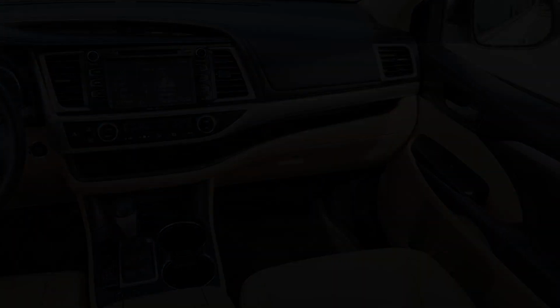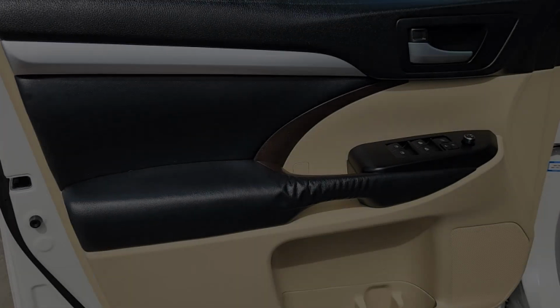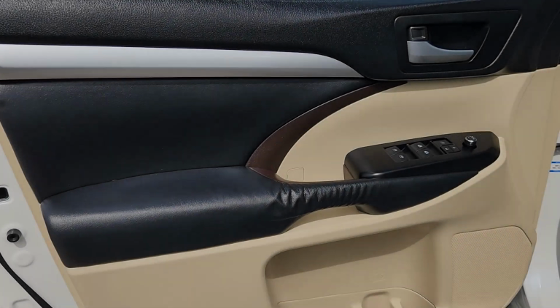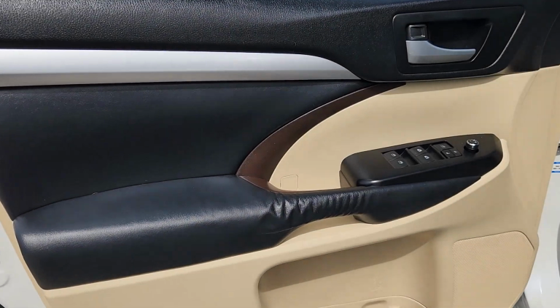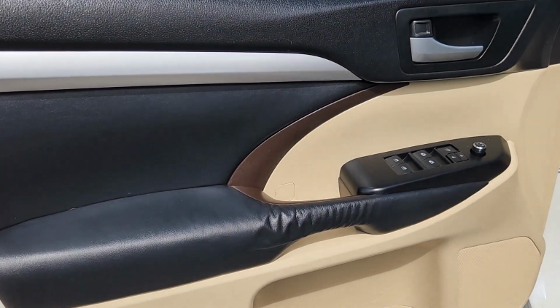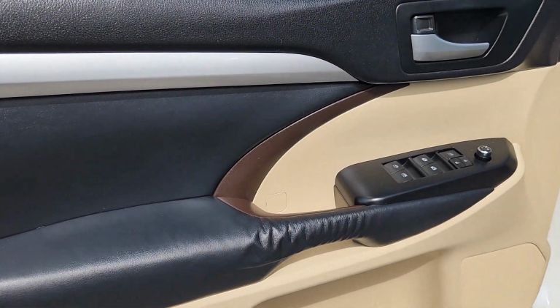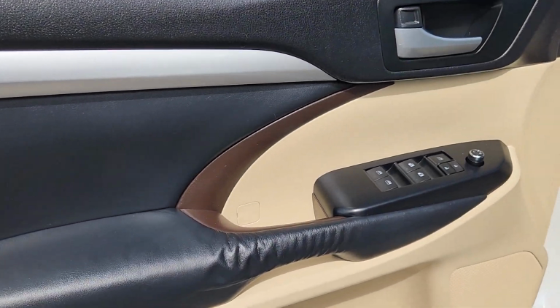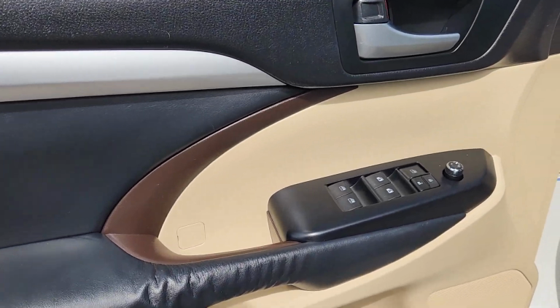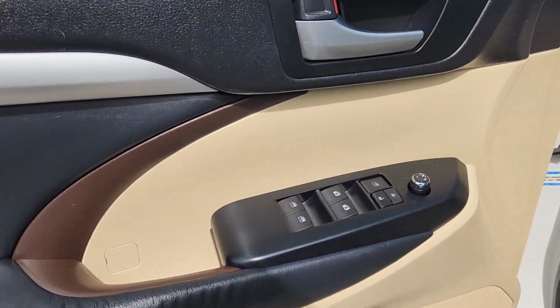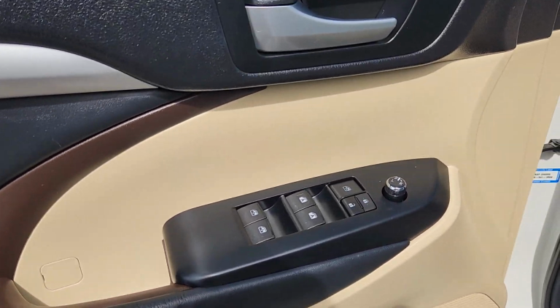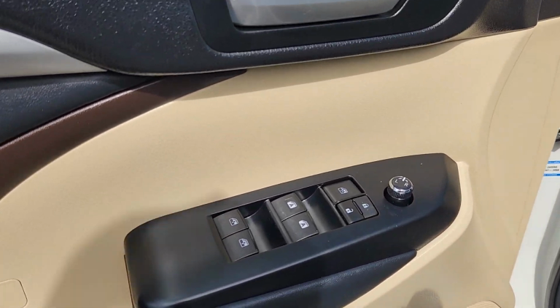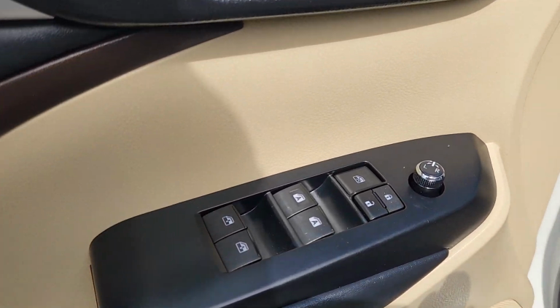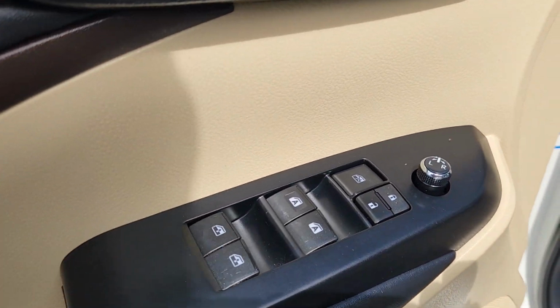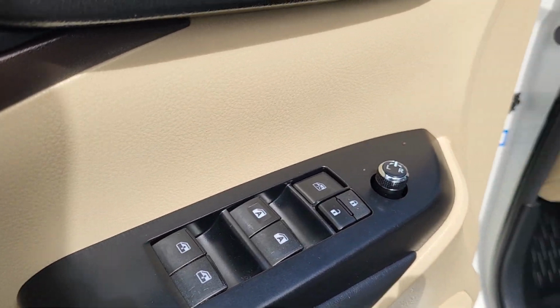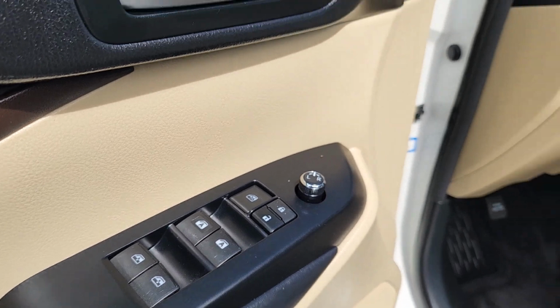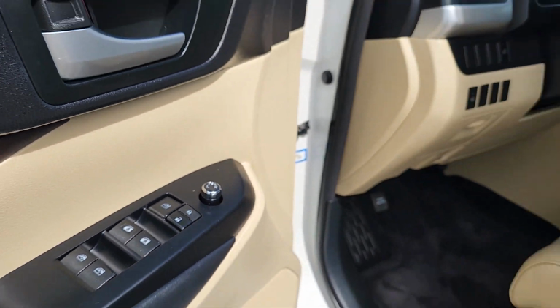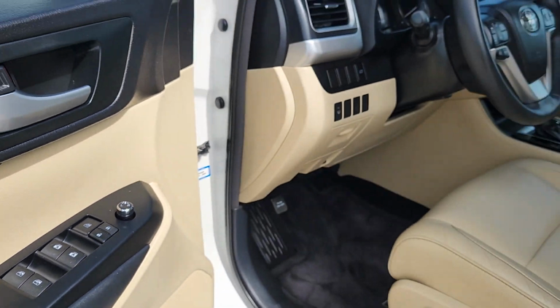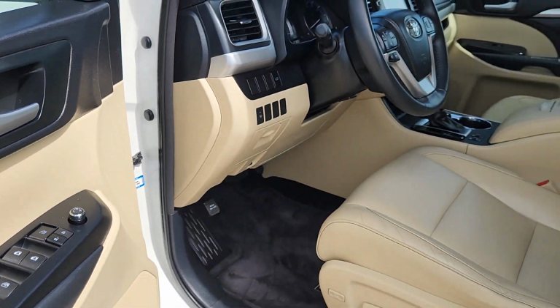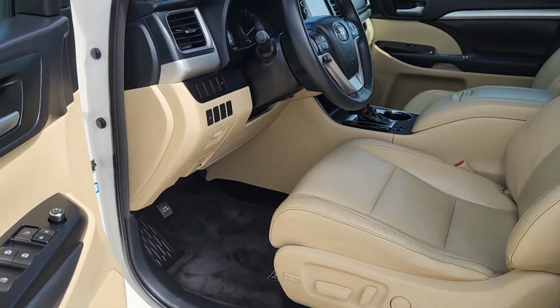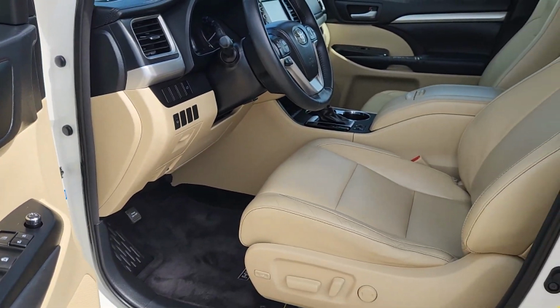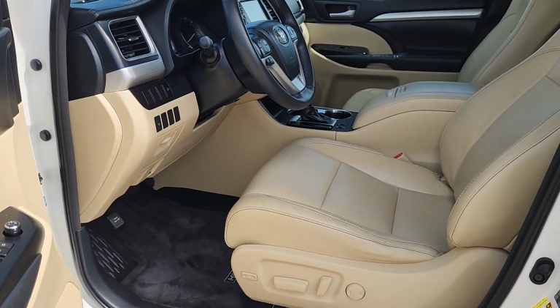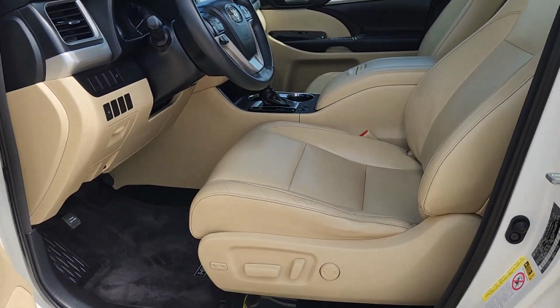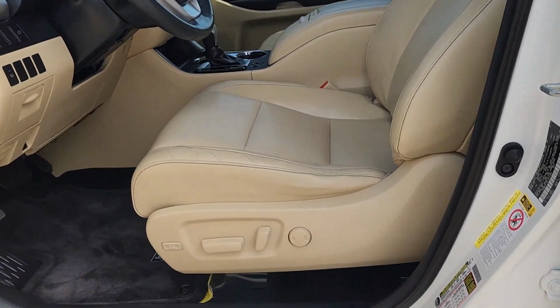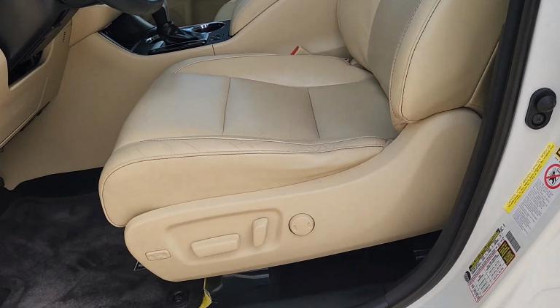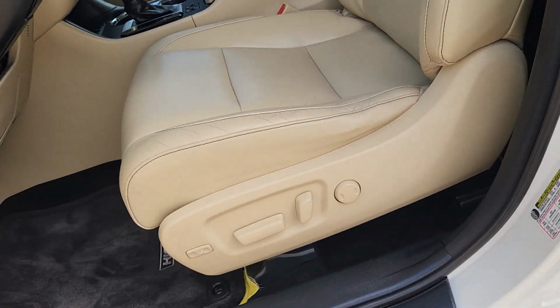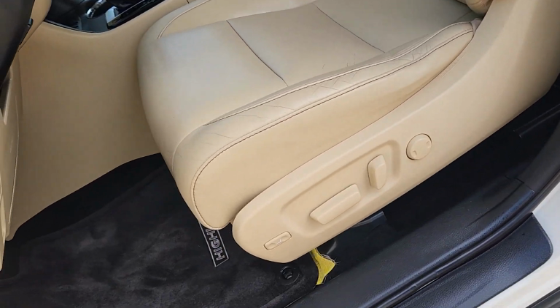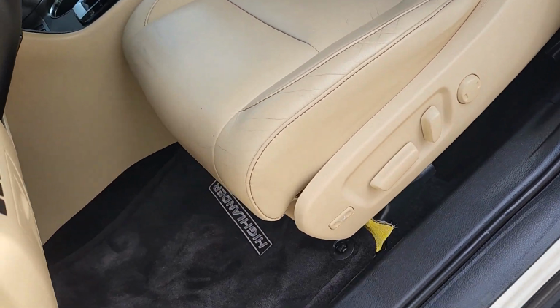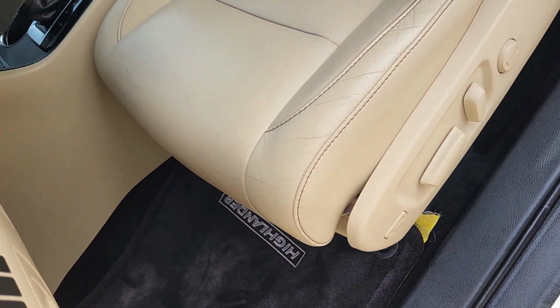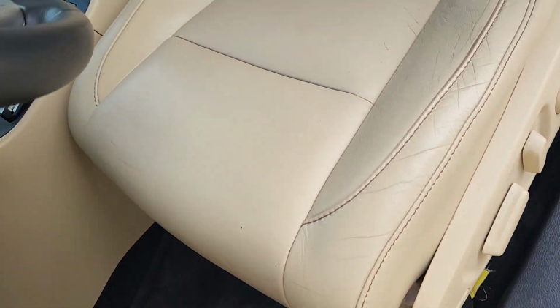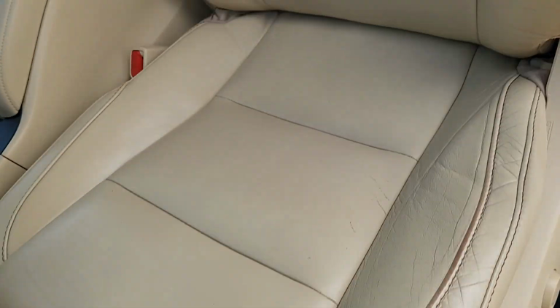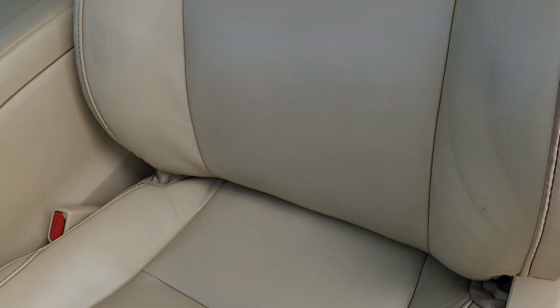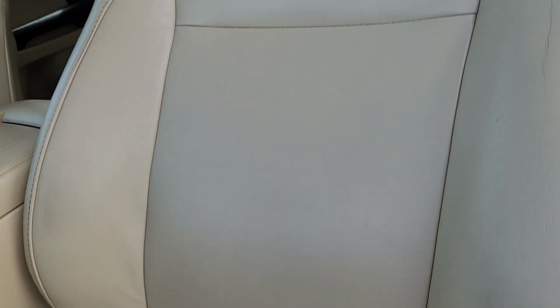Navigation system, keyless entry, moonroof, heated mirrors, fog lamps, power lift gate, backup camera, satellite radio, power driver seat, dual zone AC.